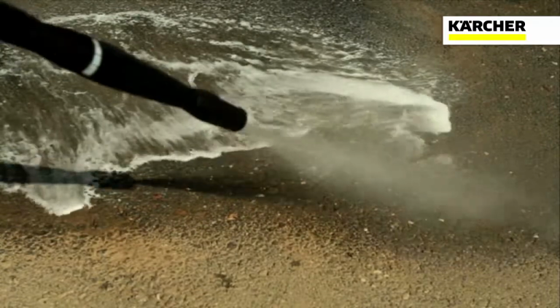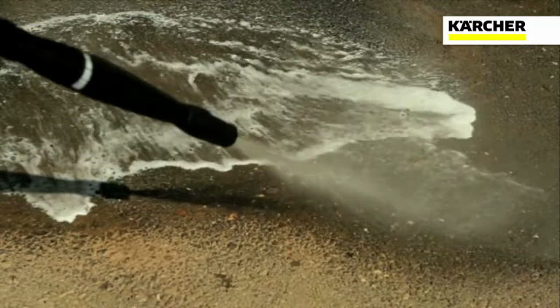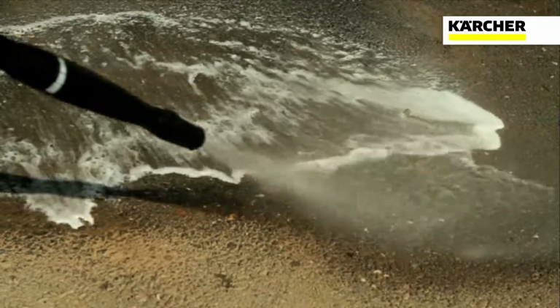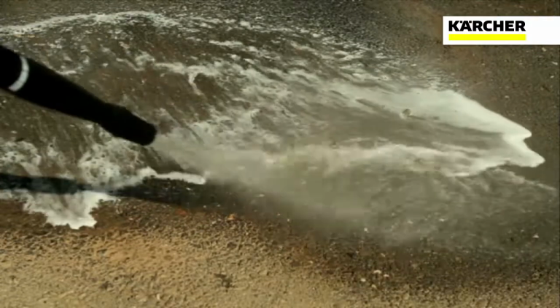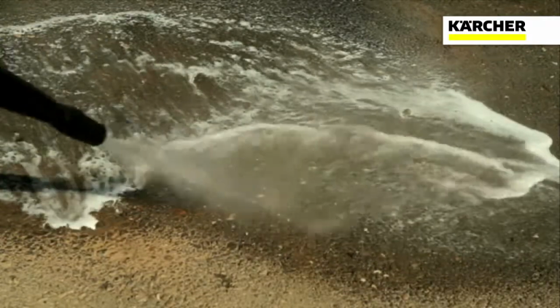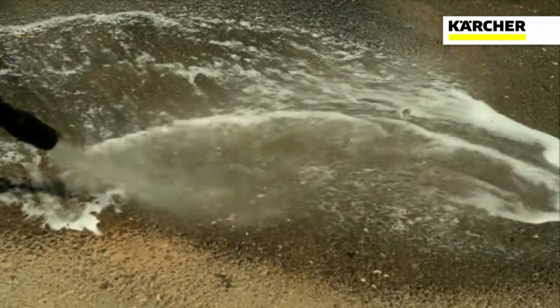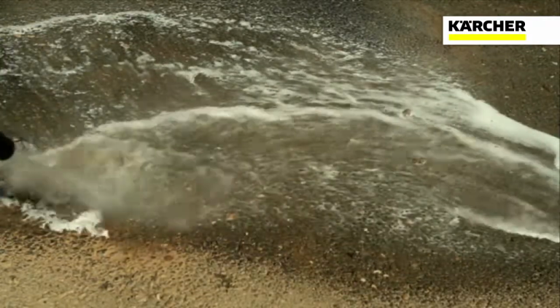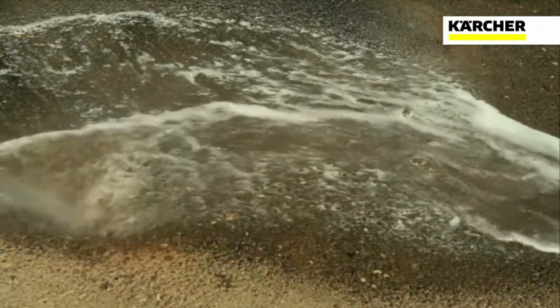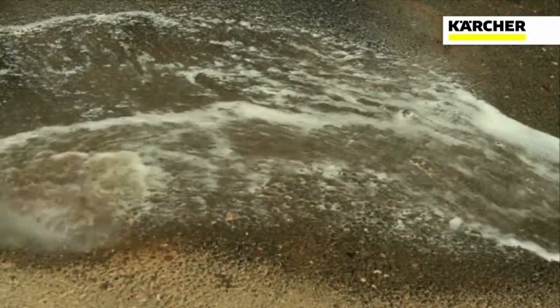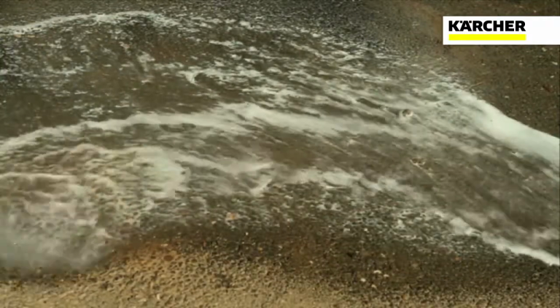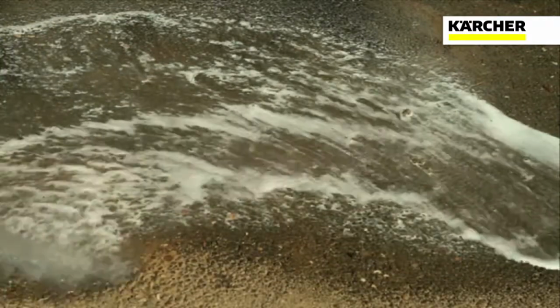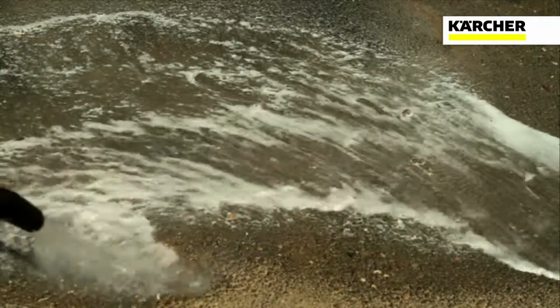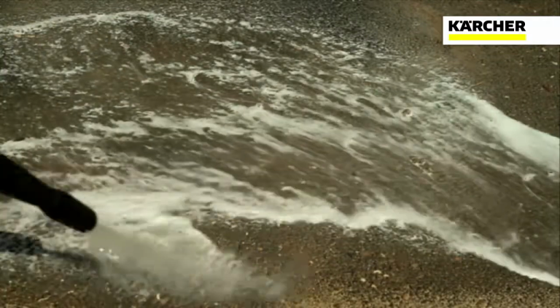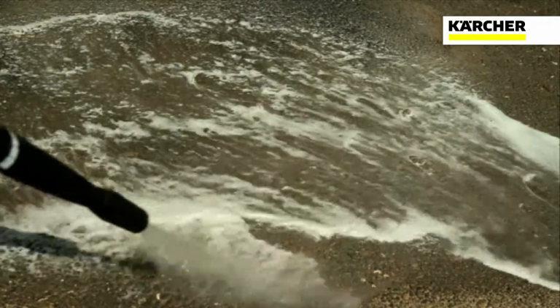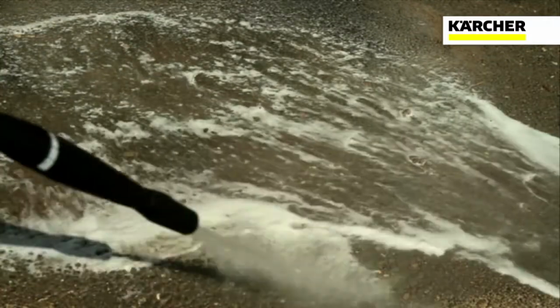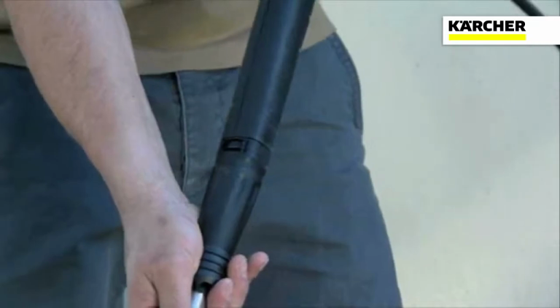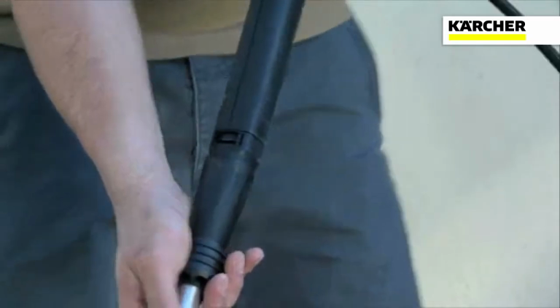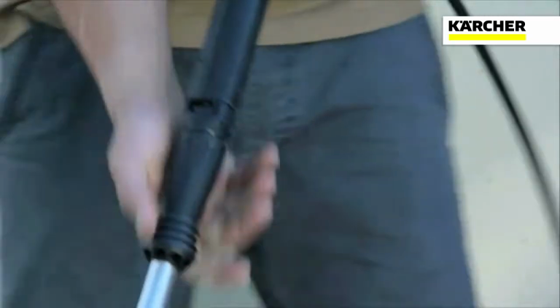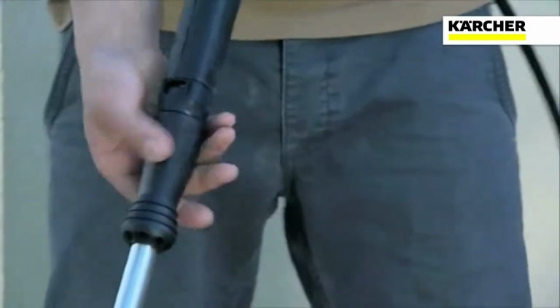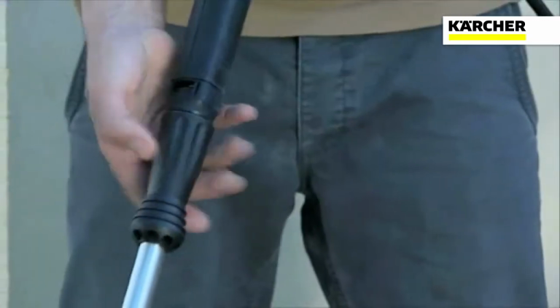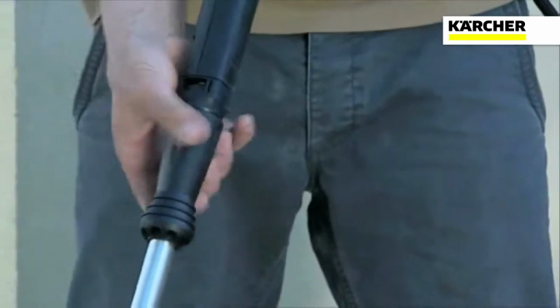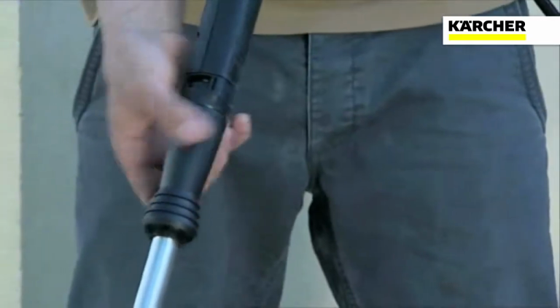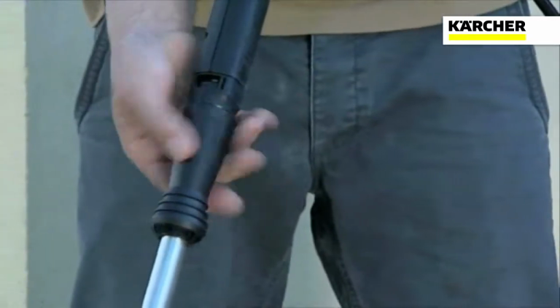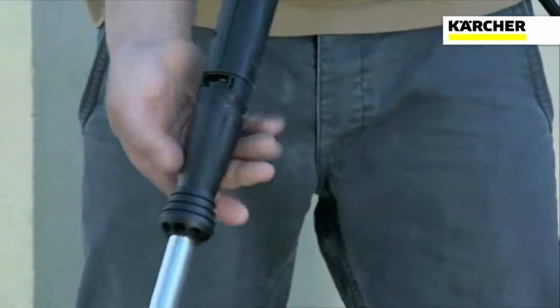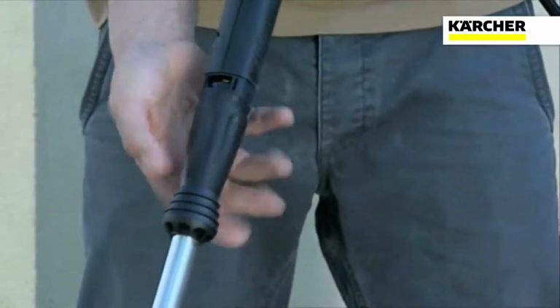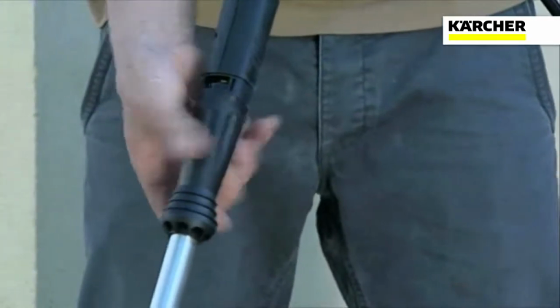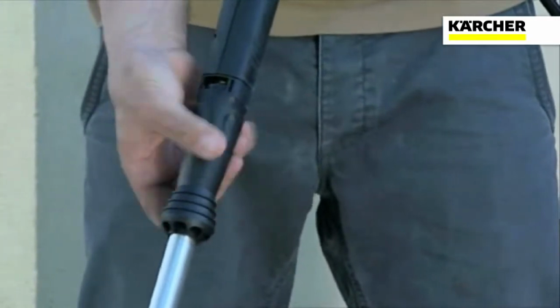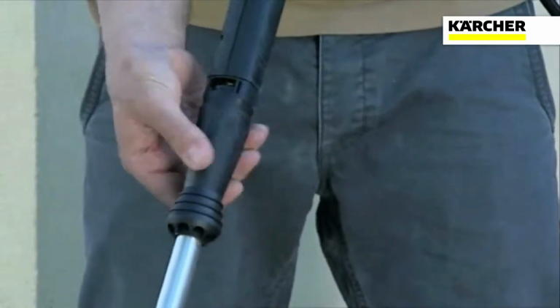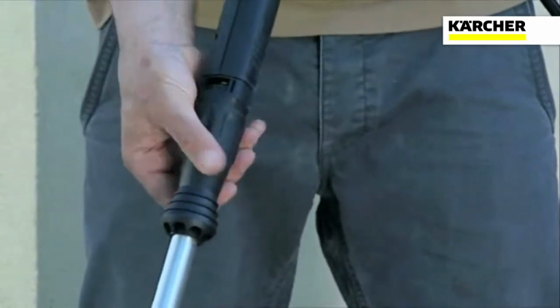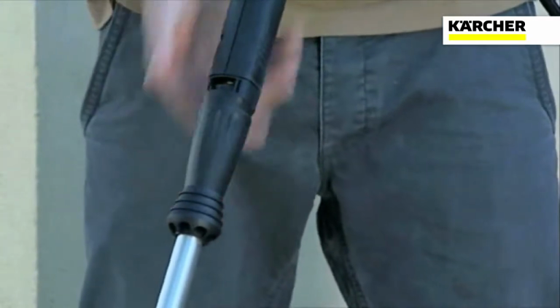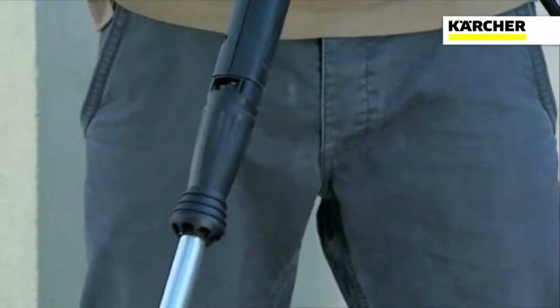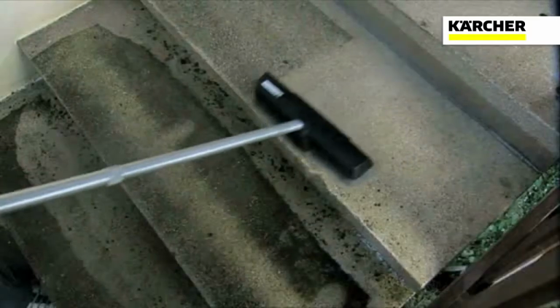Squeeze the trigger and apply the cleaning agent evenly across the surface. Allow it to settle for a few minutes to help soften and loosen the dirt.